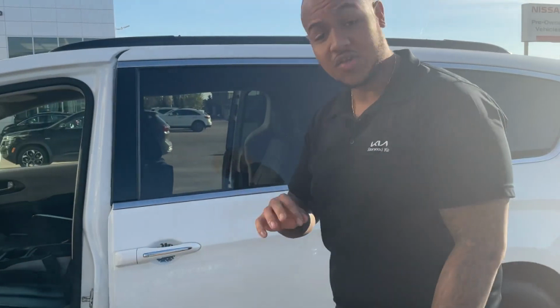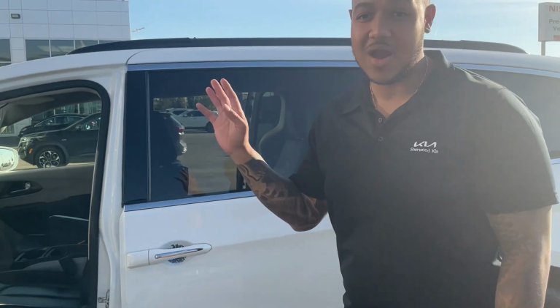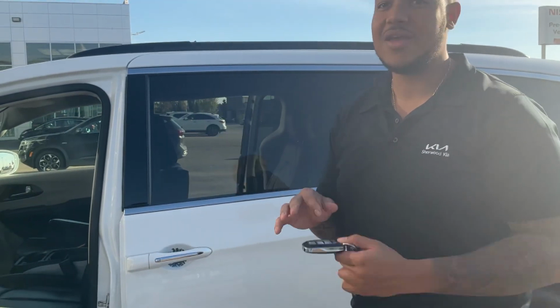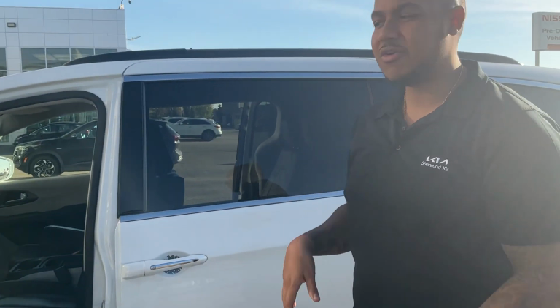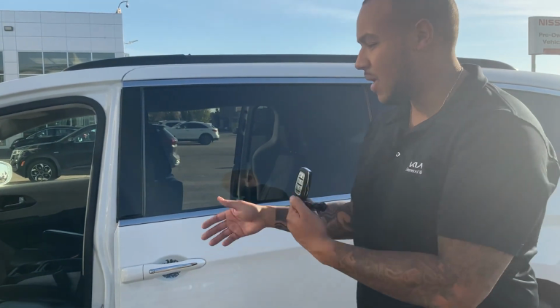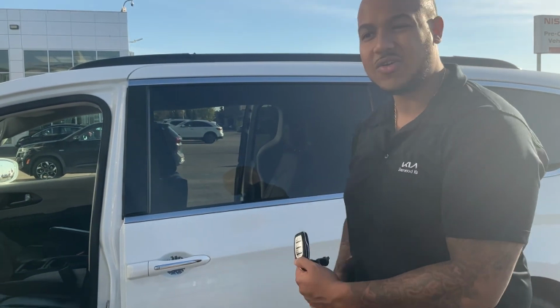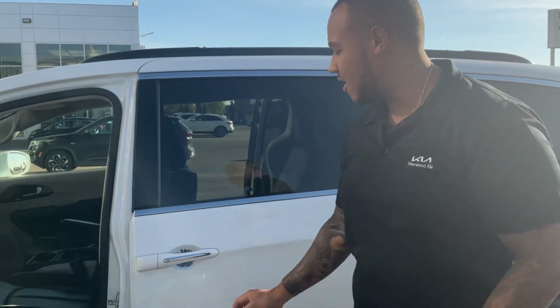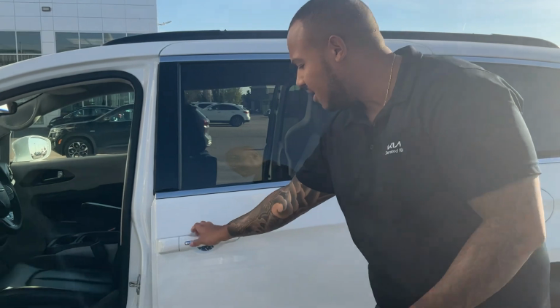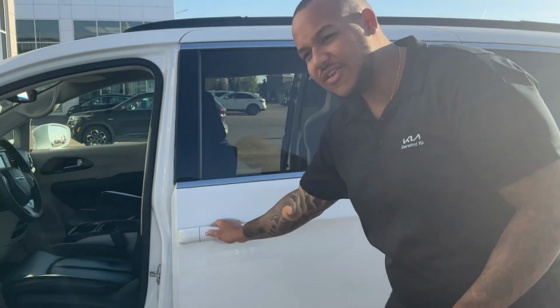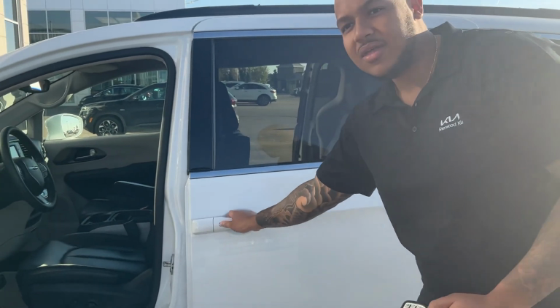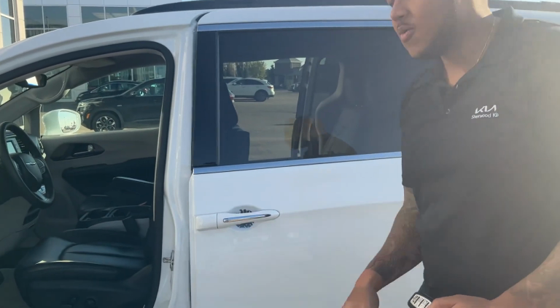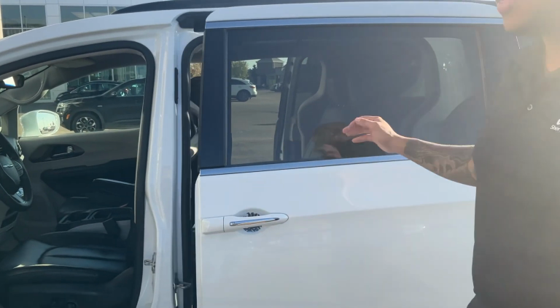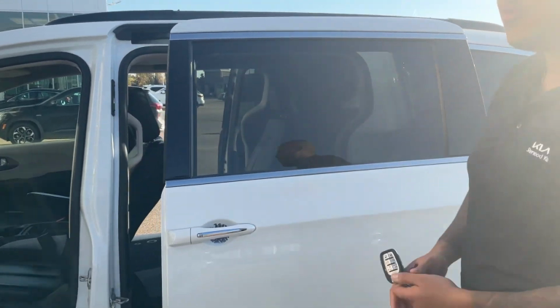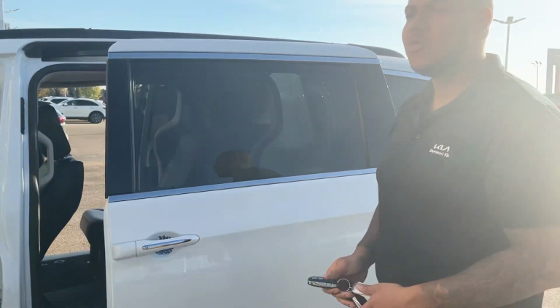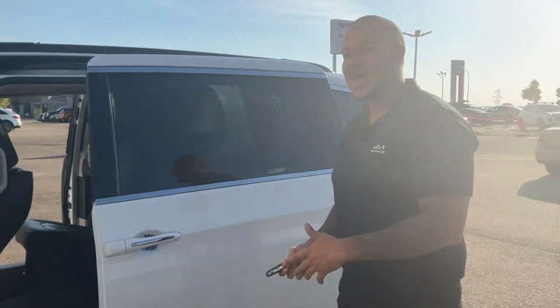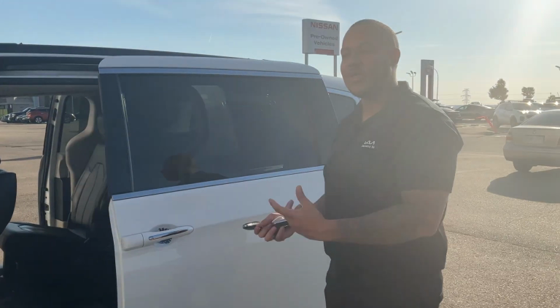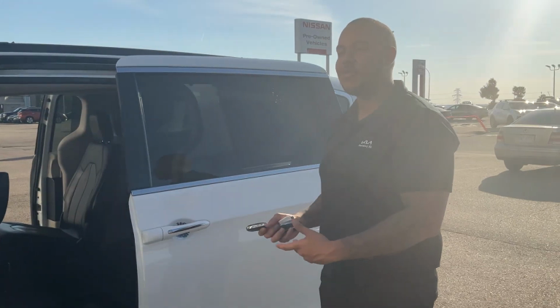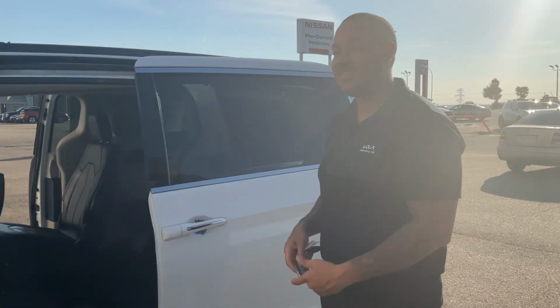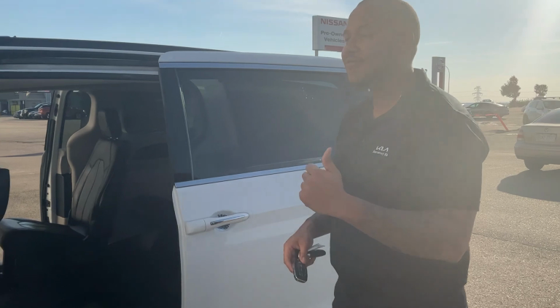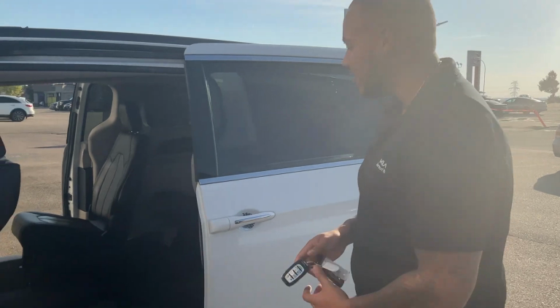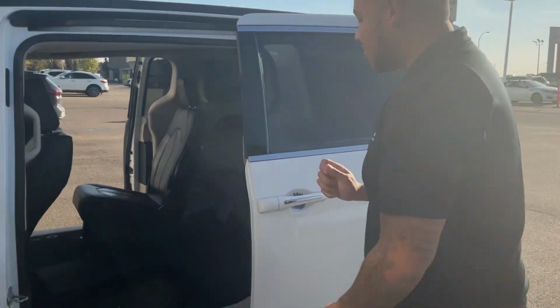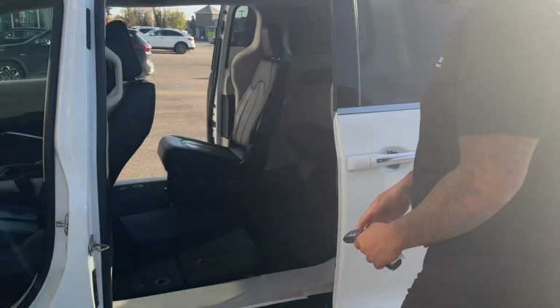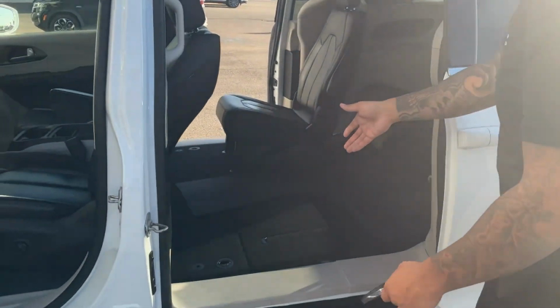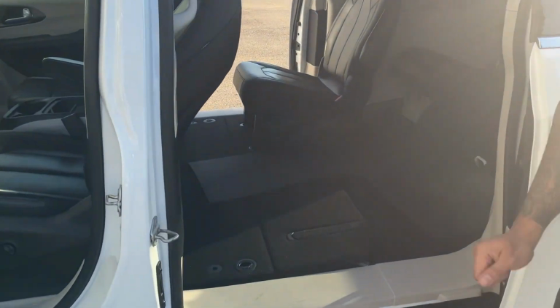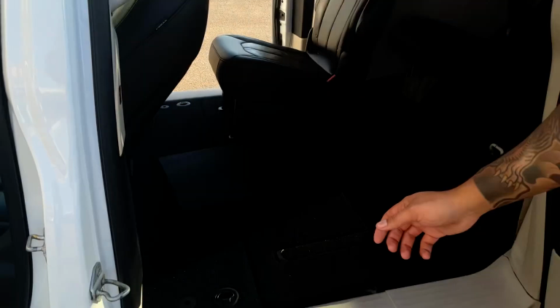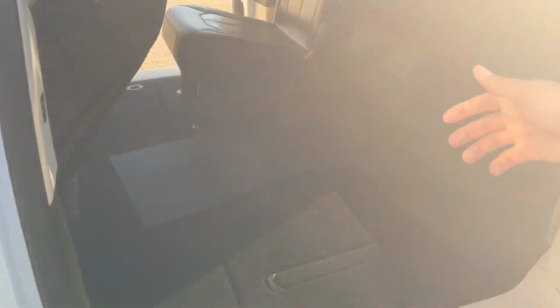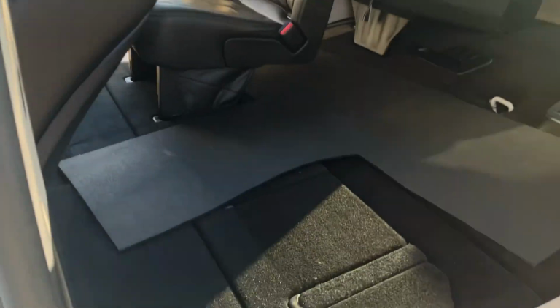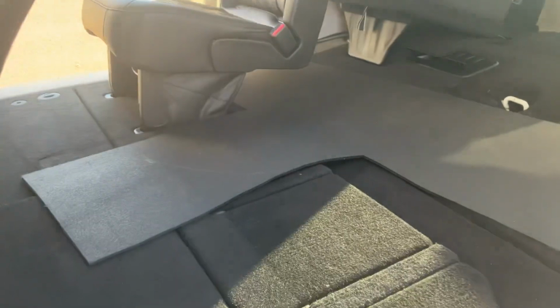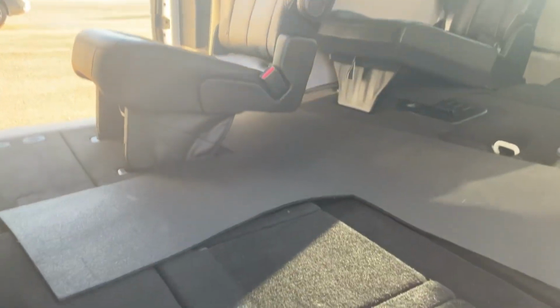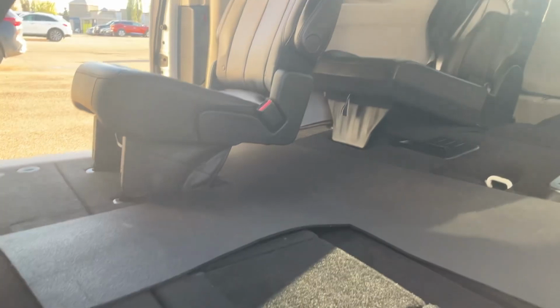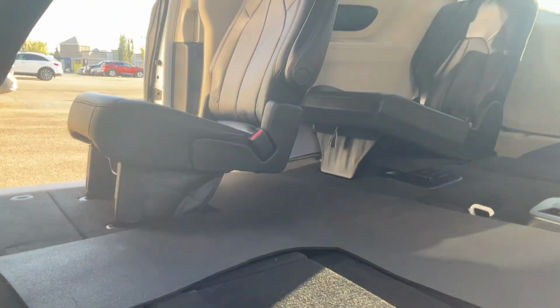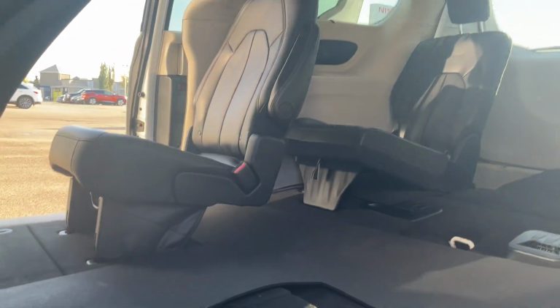It's all power everything — power trunk, power doors, power everything. And then Jill, I know one of the big things for you was to have the ability to fold down those seats. Have no fear — you actually do have that ability. Look at that. Seats do fold fully into the floor there.